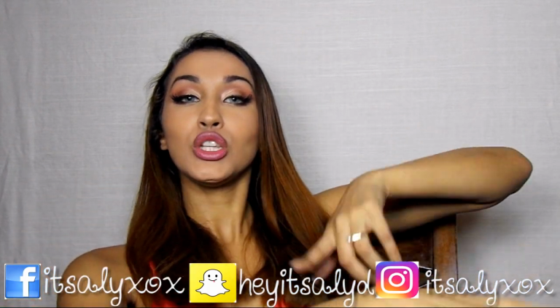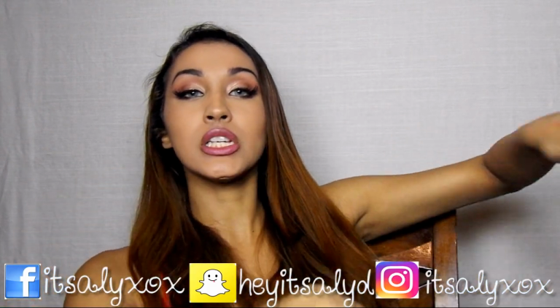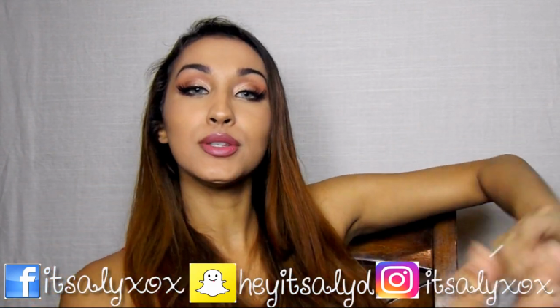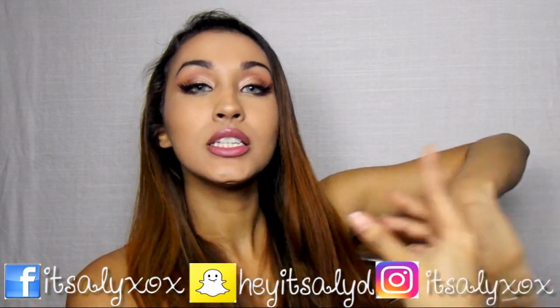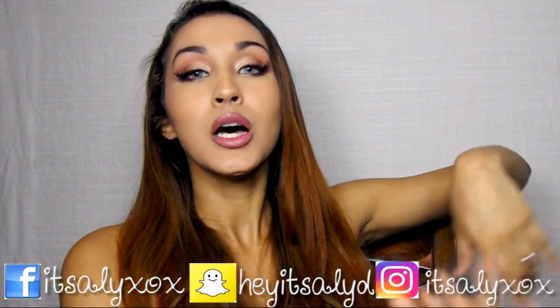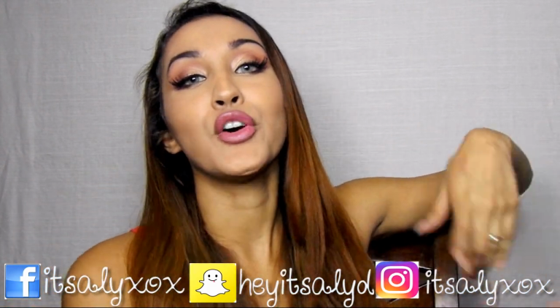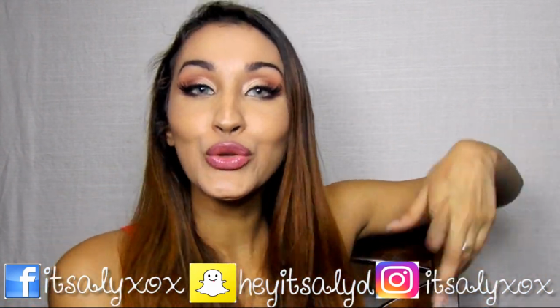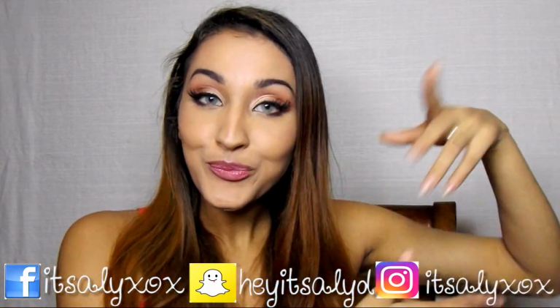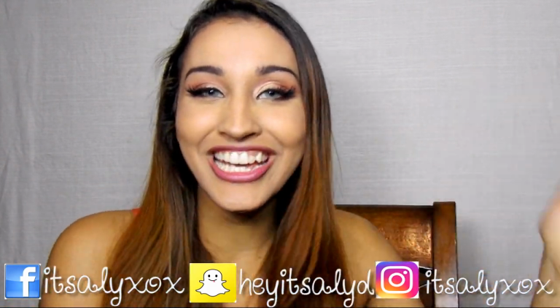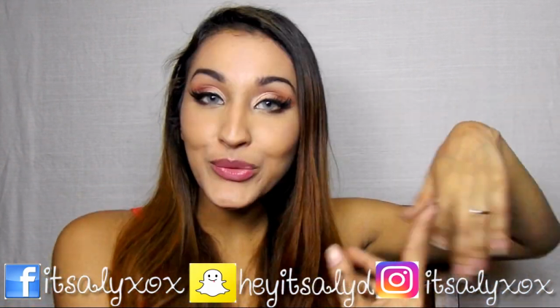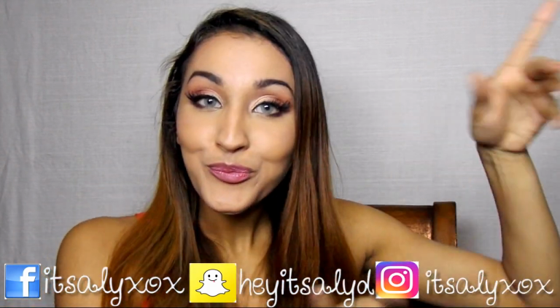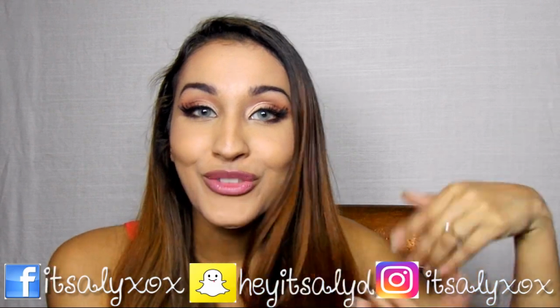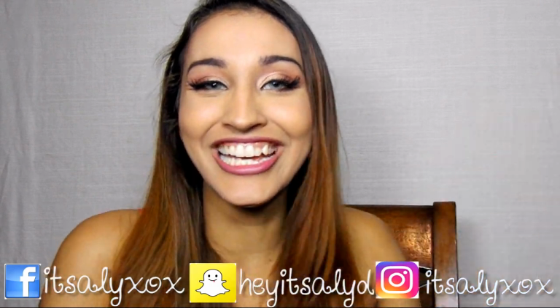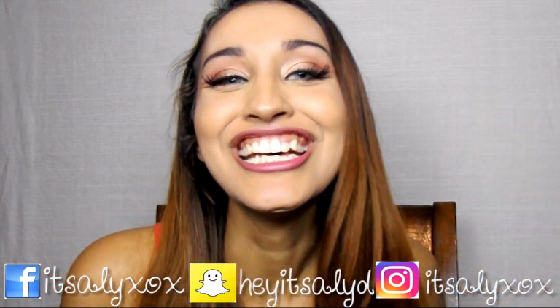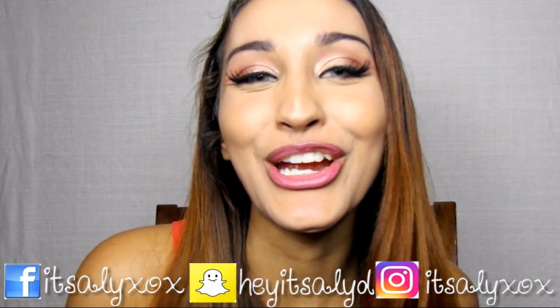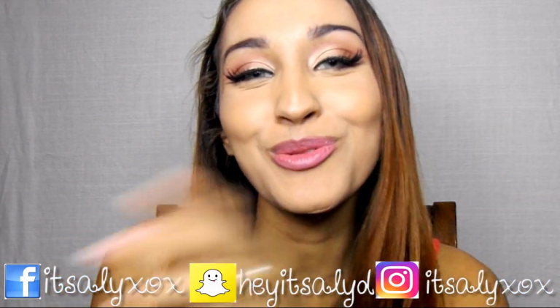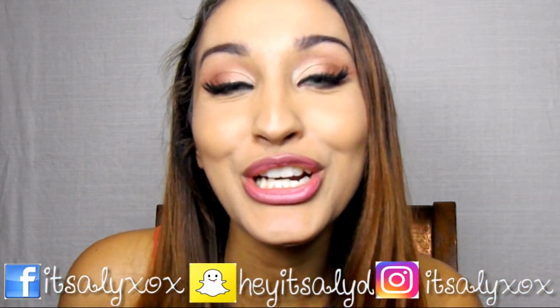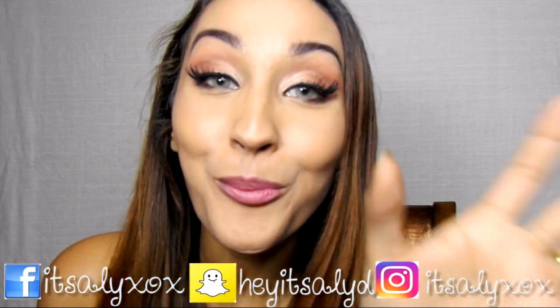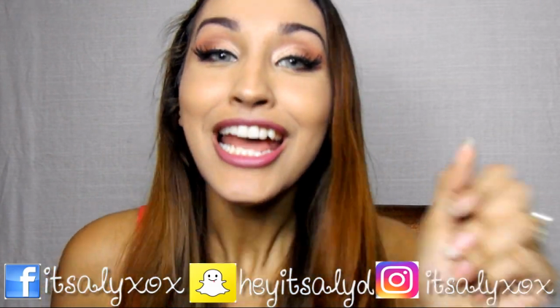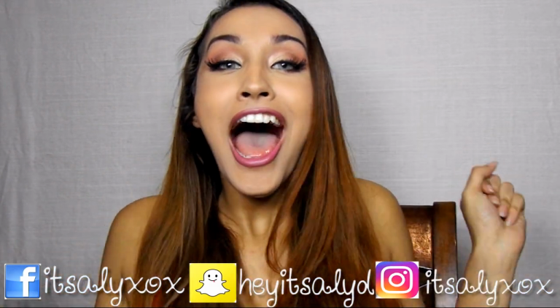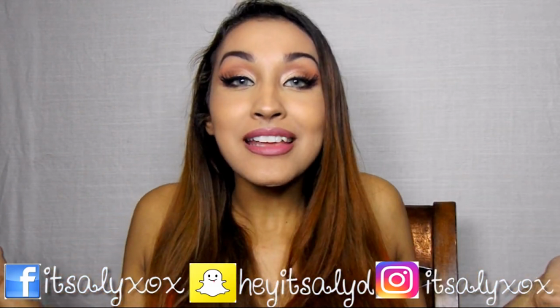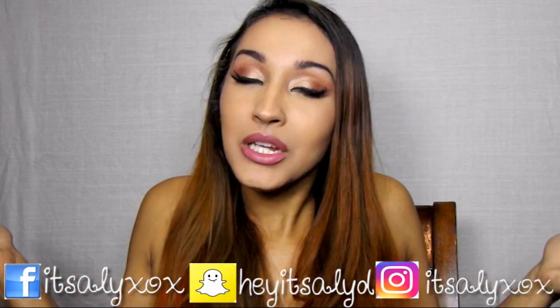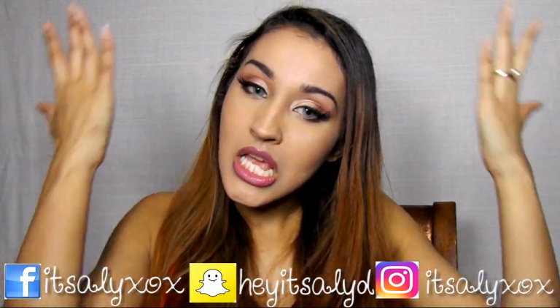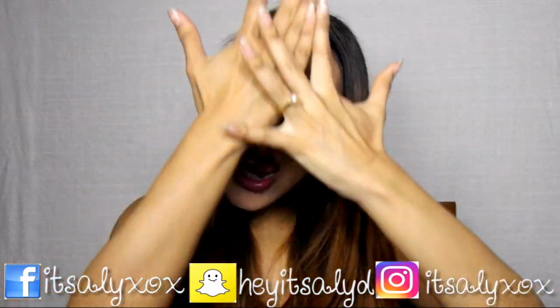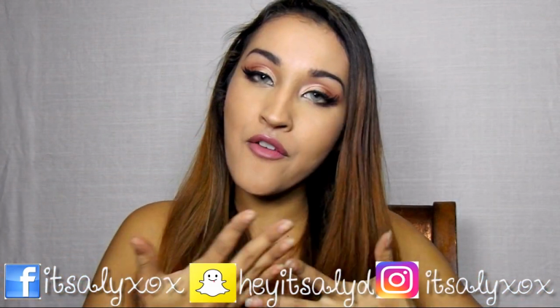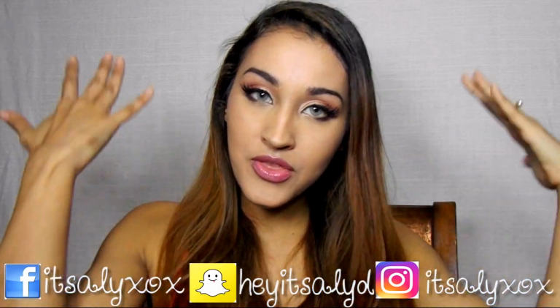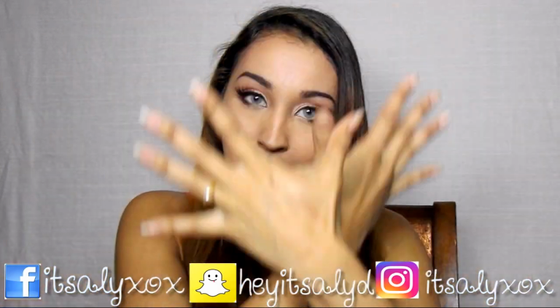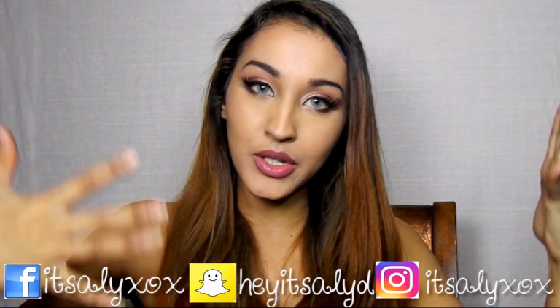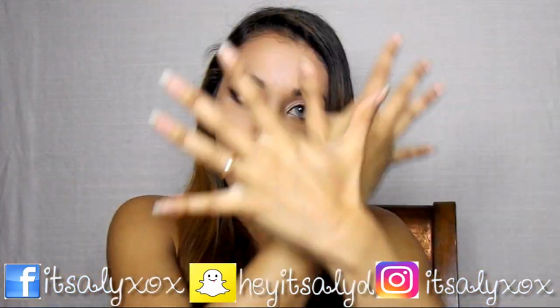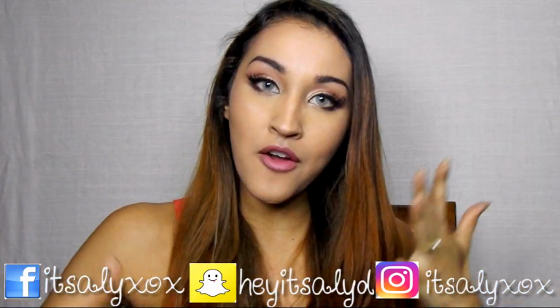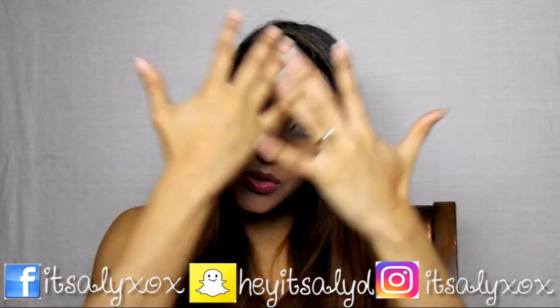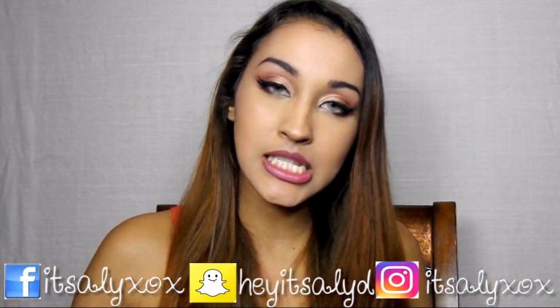Use it, abuse it, before you lose it. Sorry, I'm super weird, but I'm excited because I have this makeup look going for you guys today.